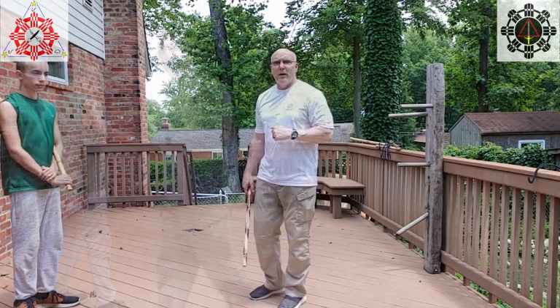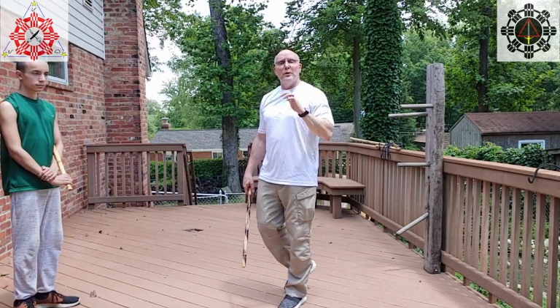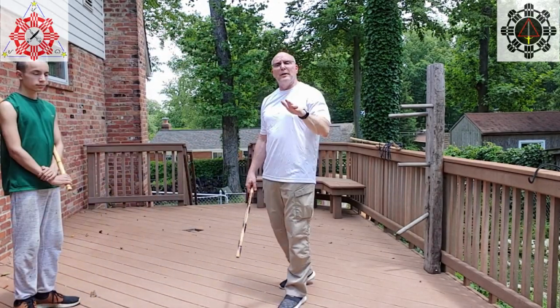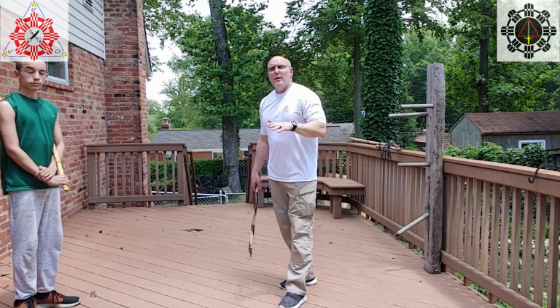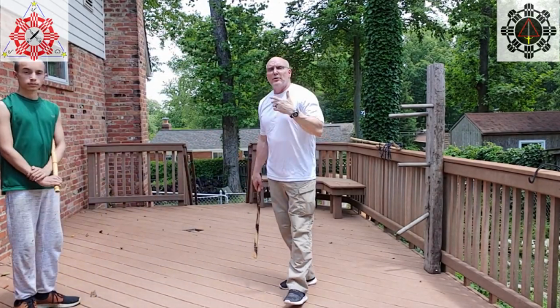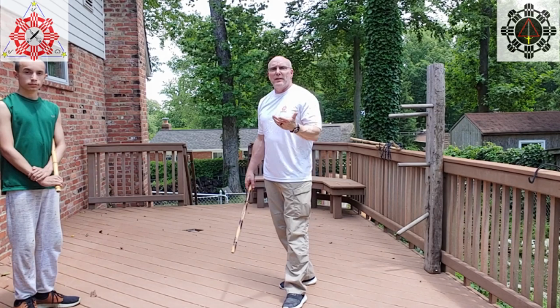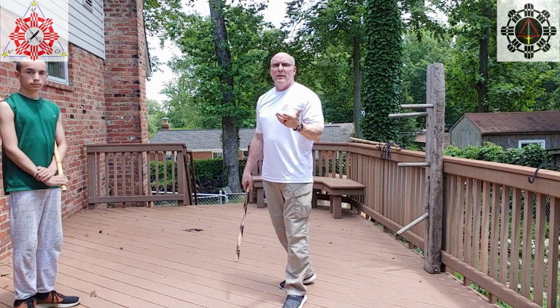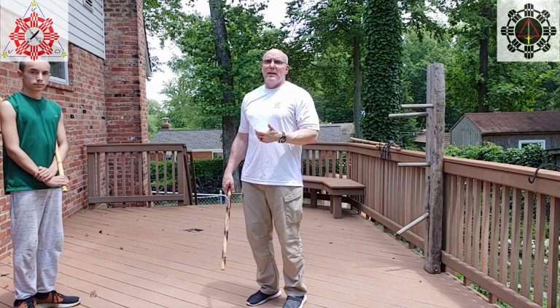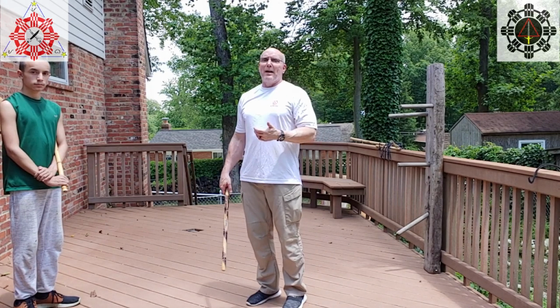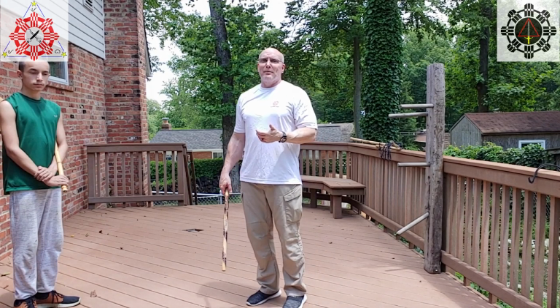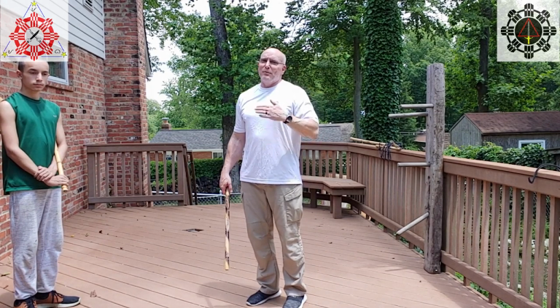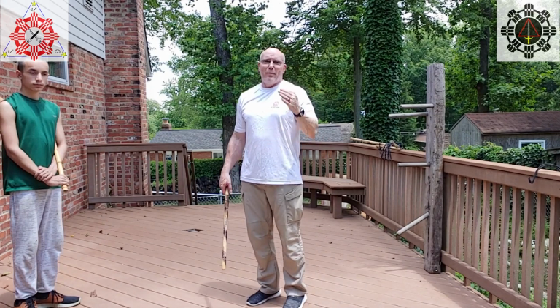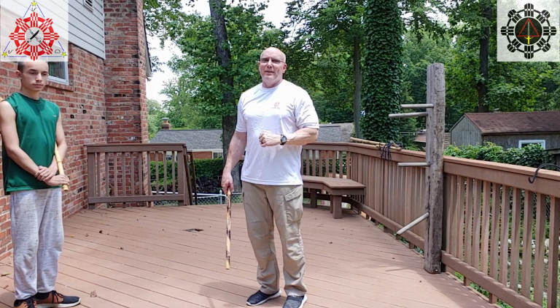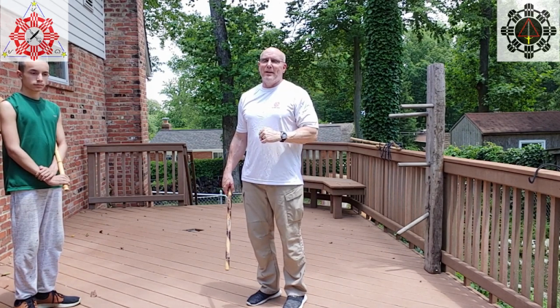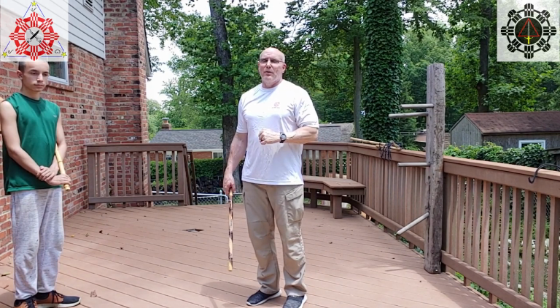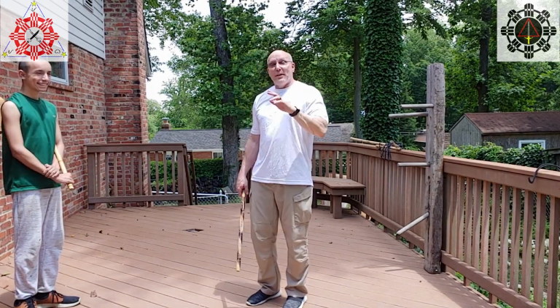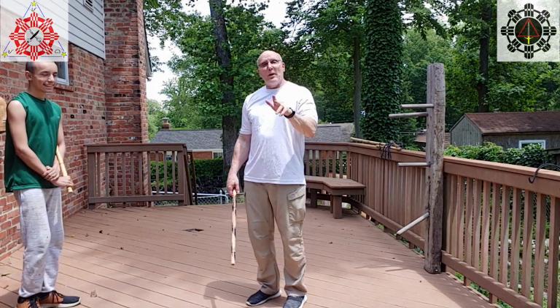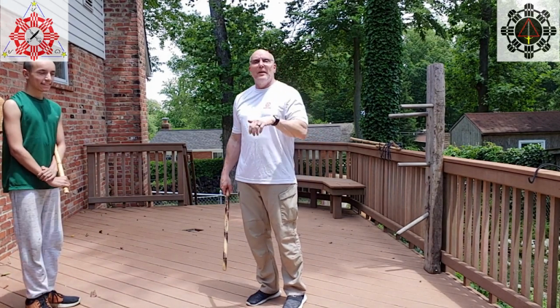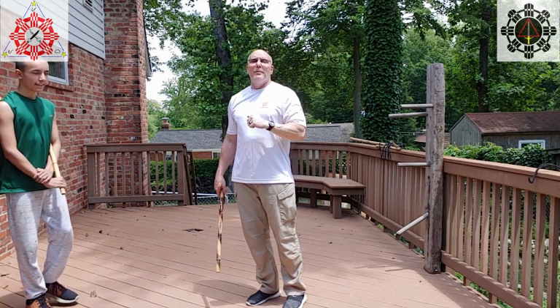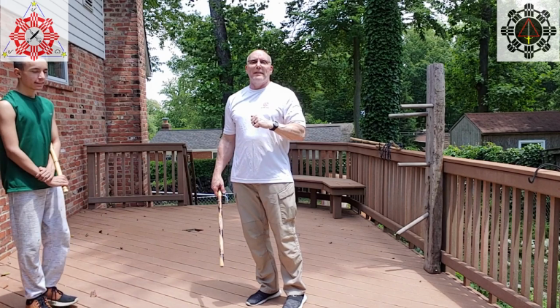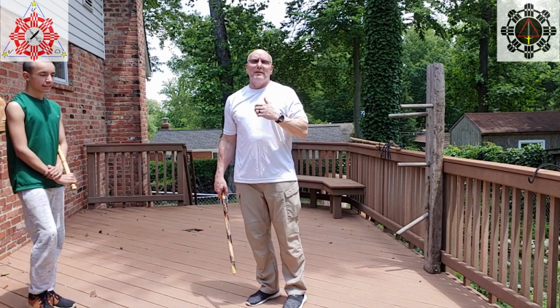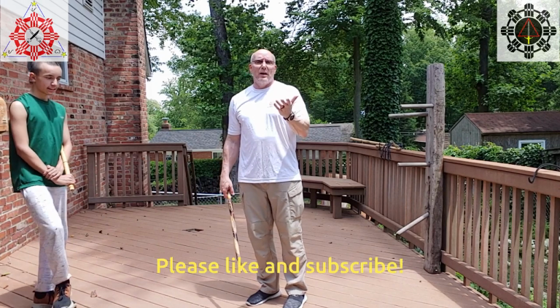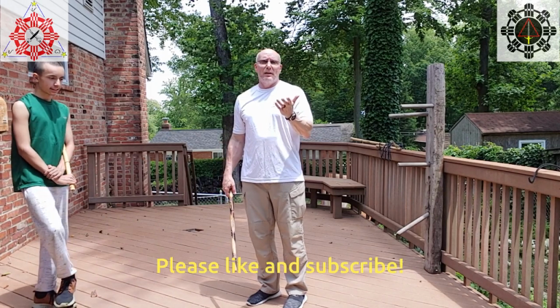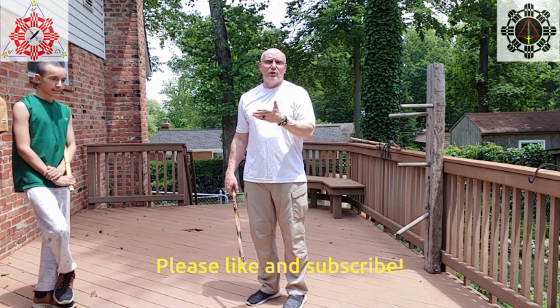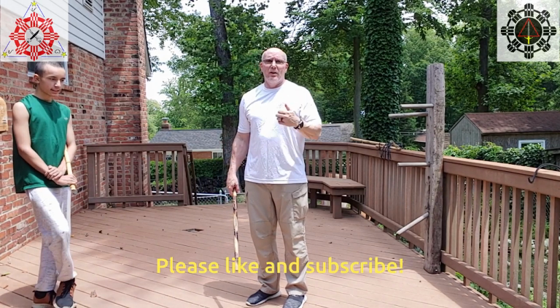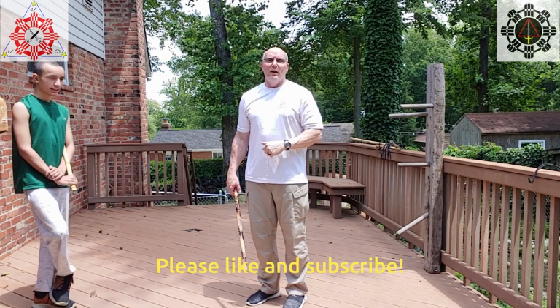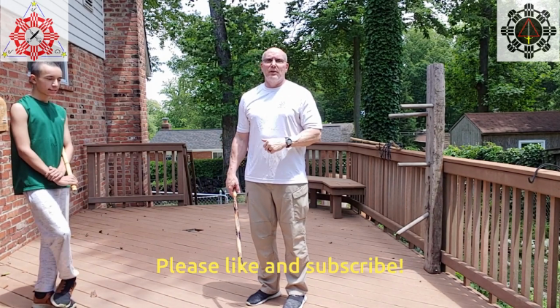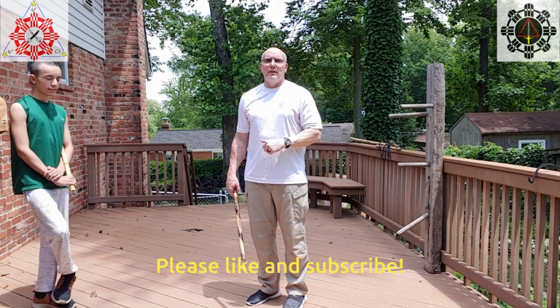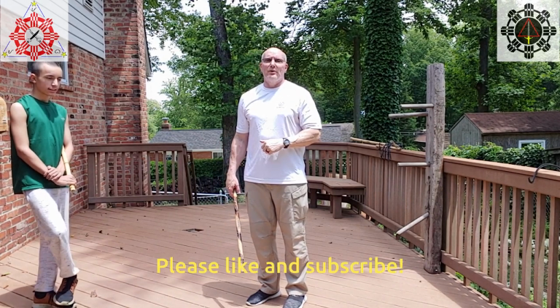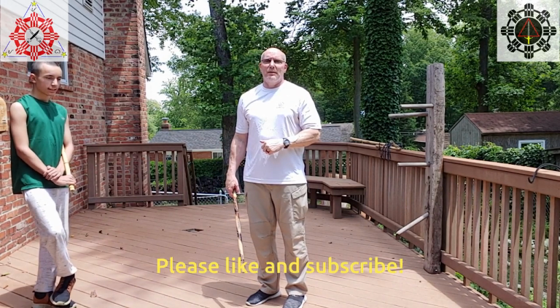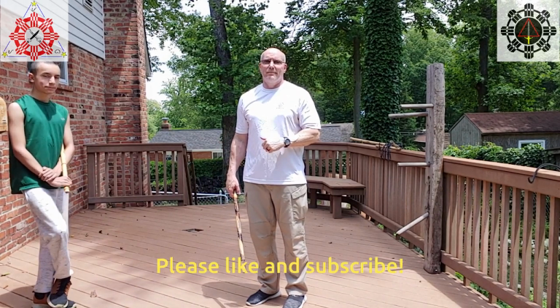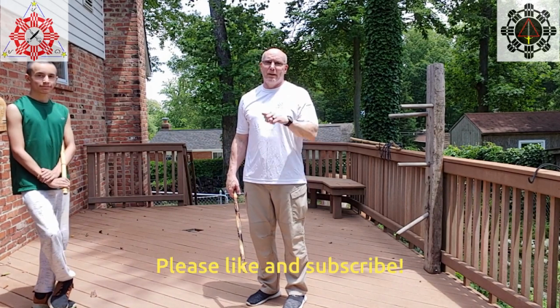All right, hope you enjoyed it. We'll catch you next time. Keep an eye out for the next video — they're coming out weekly. Thanks for watching. If you liked it, please subscribe, like, share, all those good things, and we'll catch you next time. Take care.